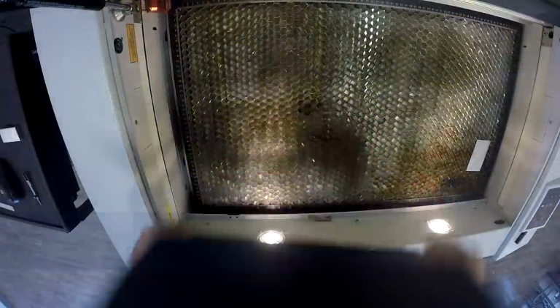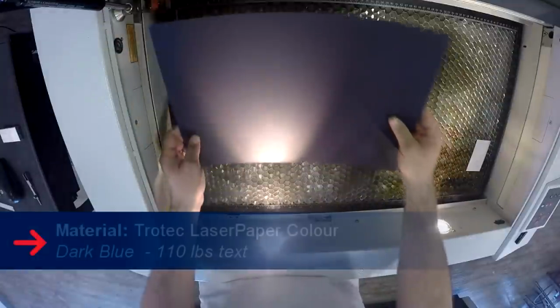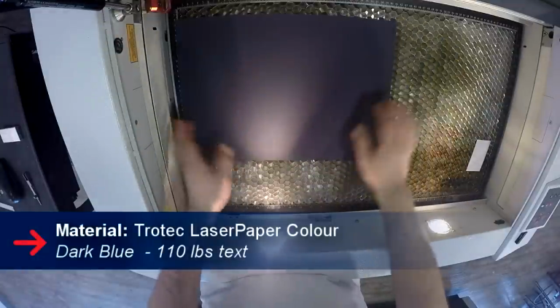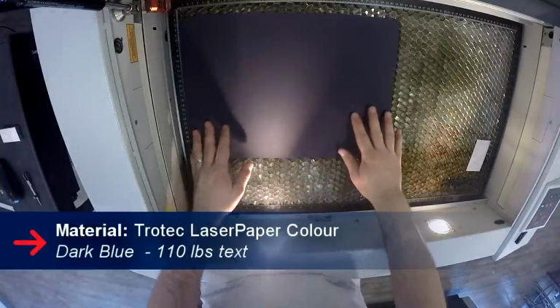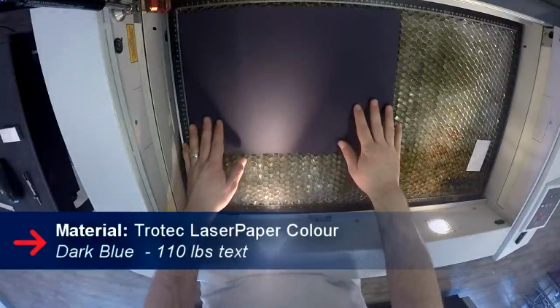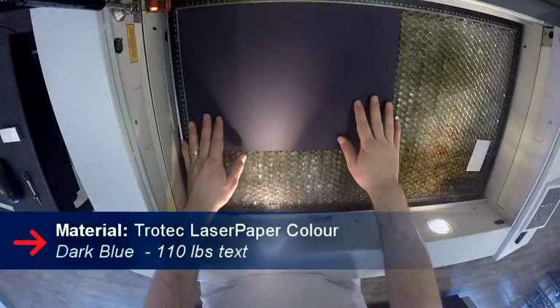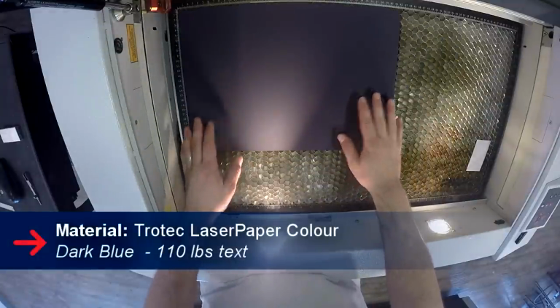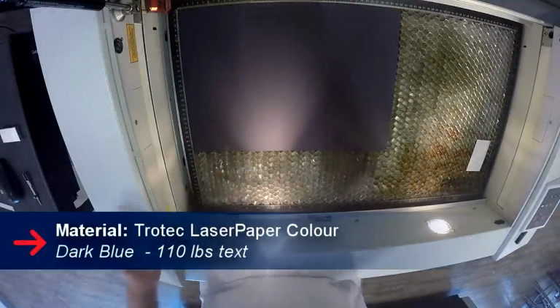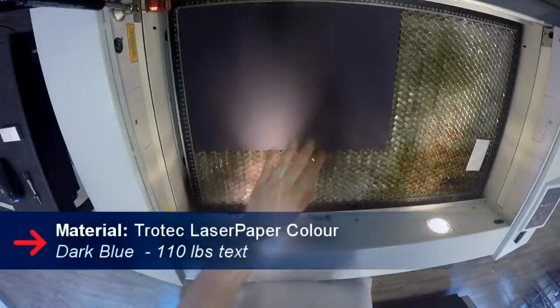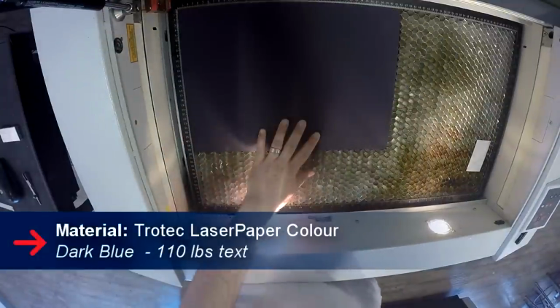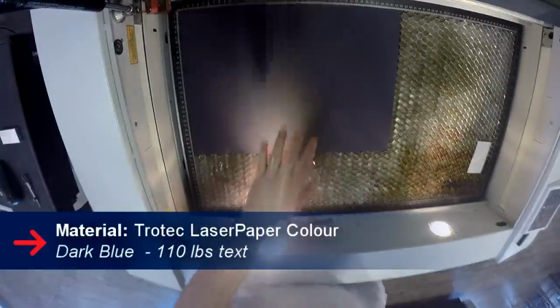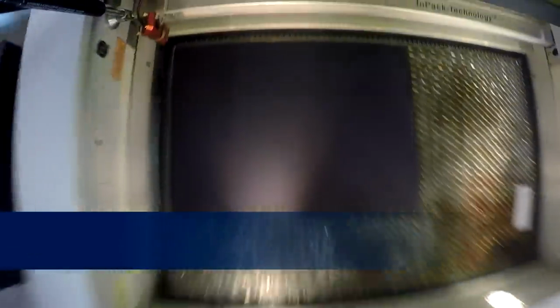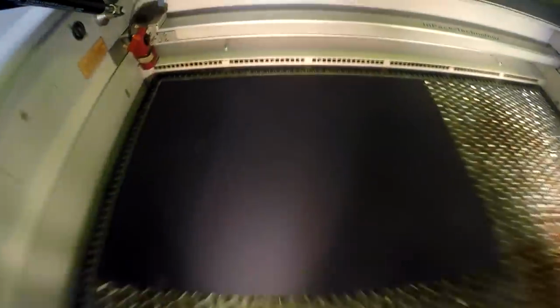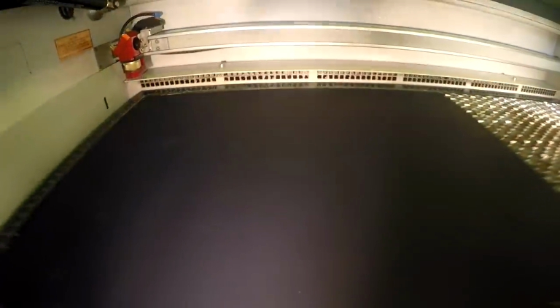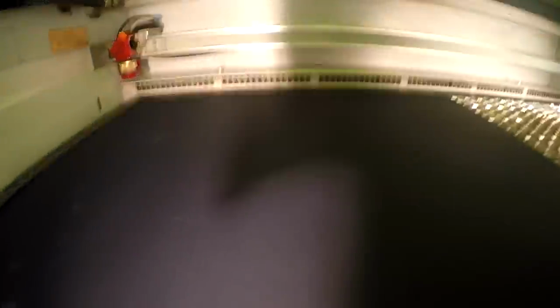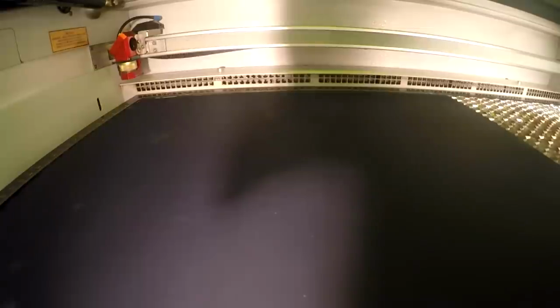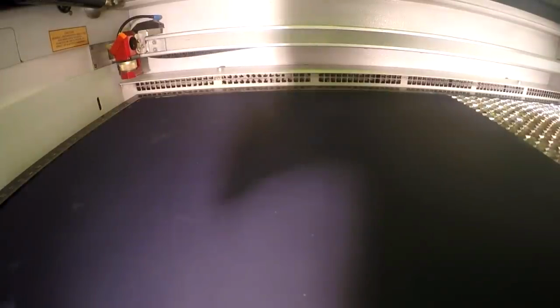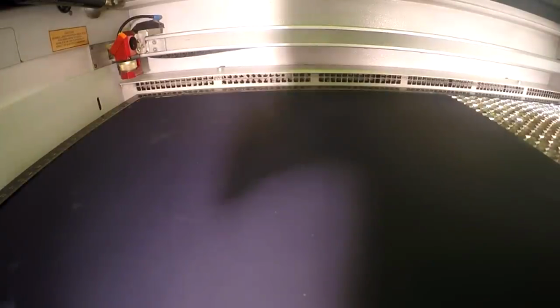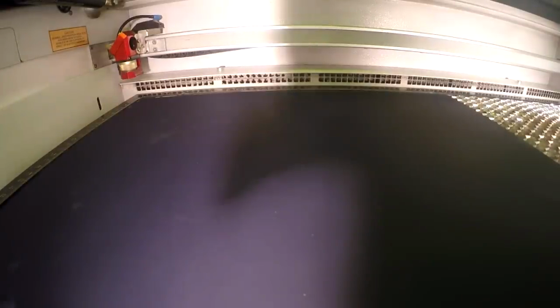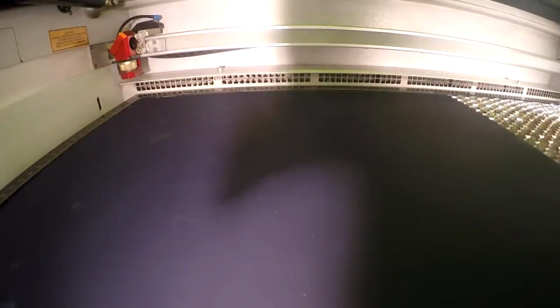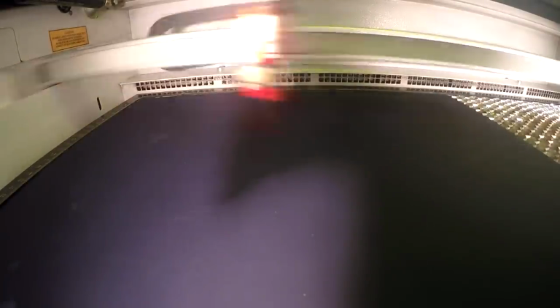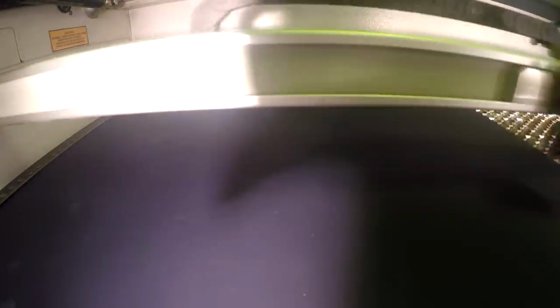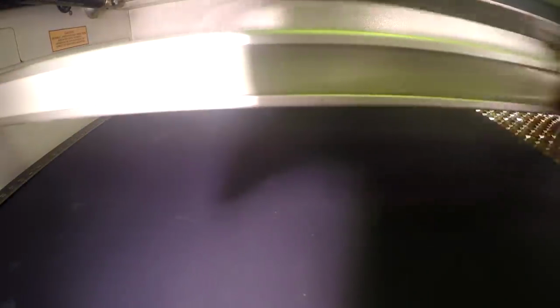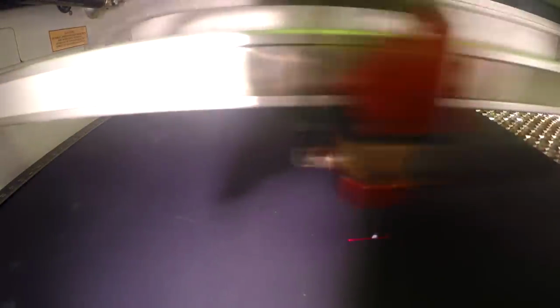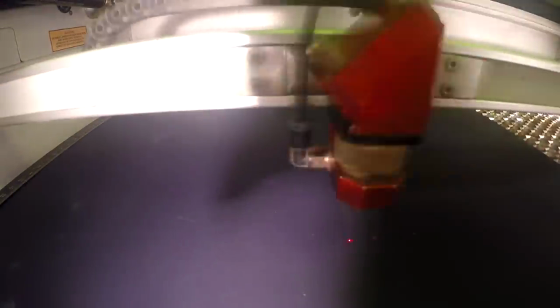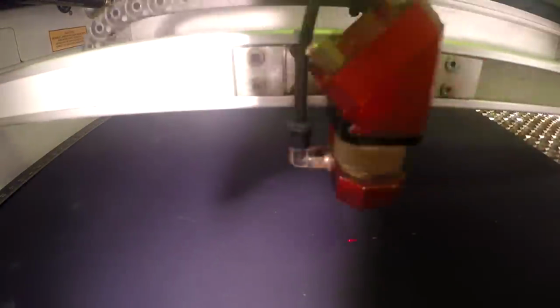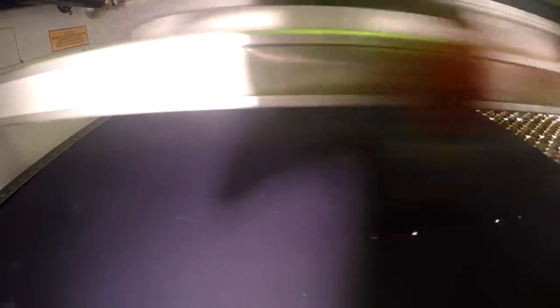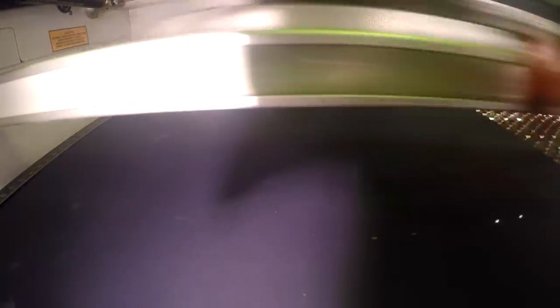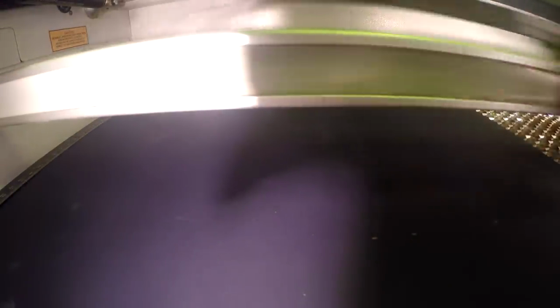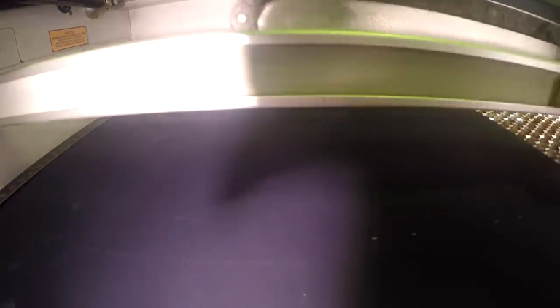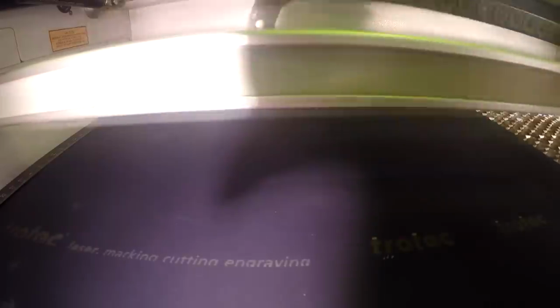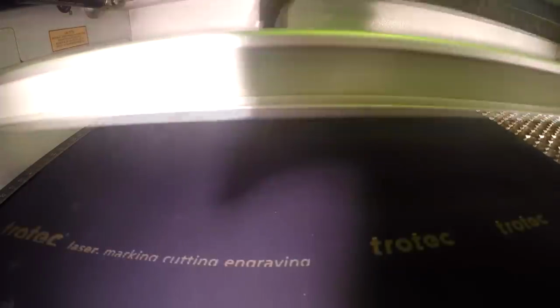We wanted to use a nice insert, so we used our dark blue laser wool paper. We engraved our logo, made our score lines, and cut out our paper all in one job.